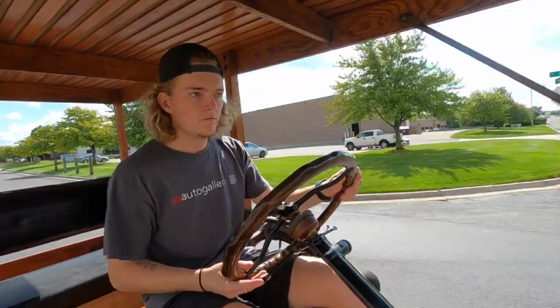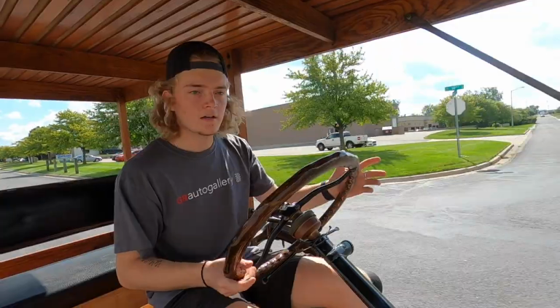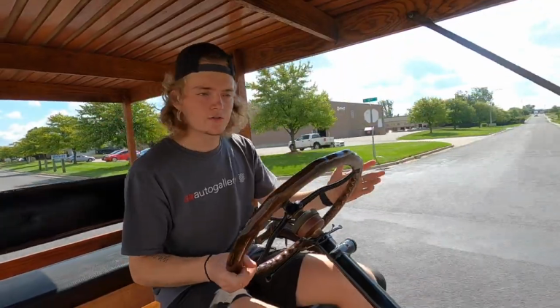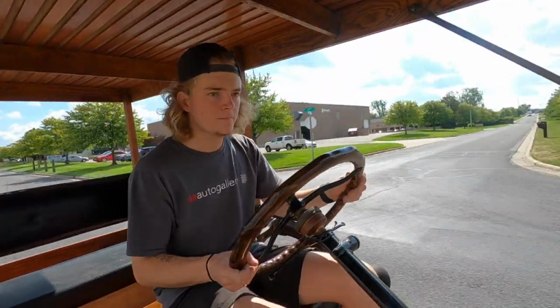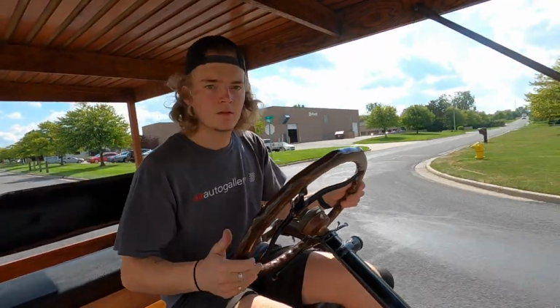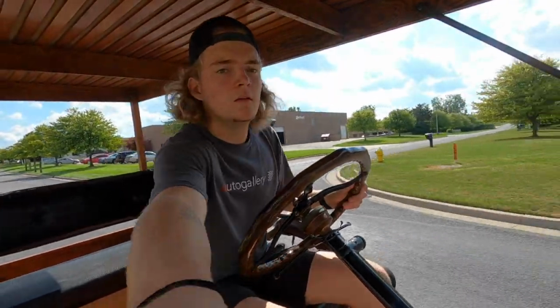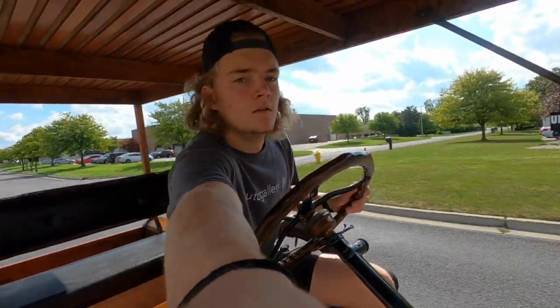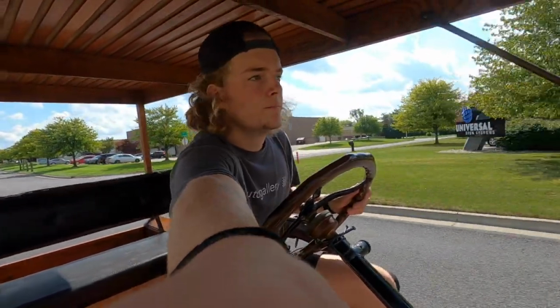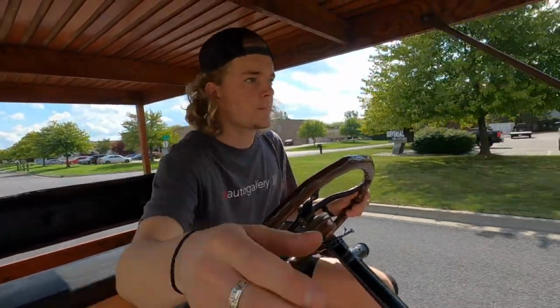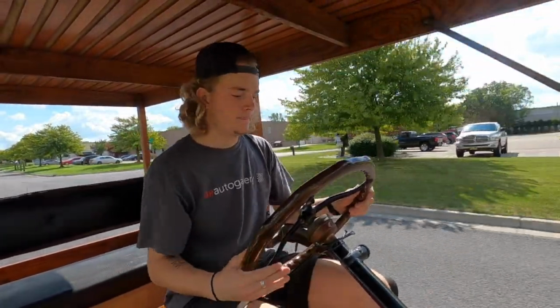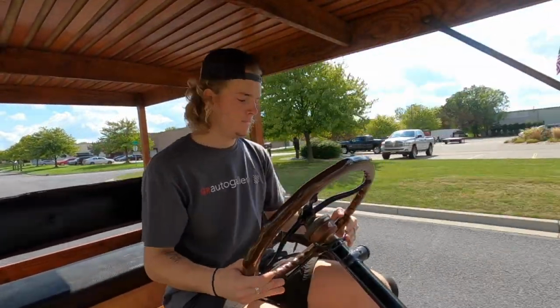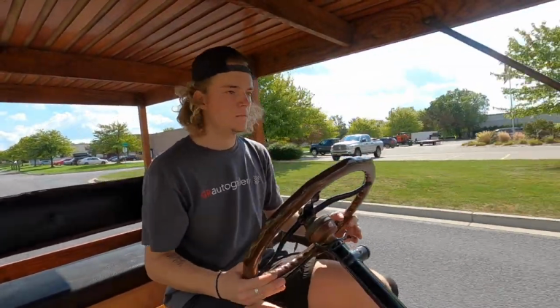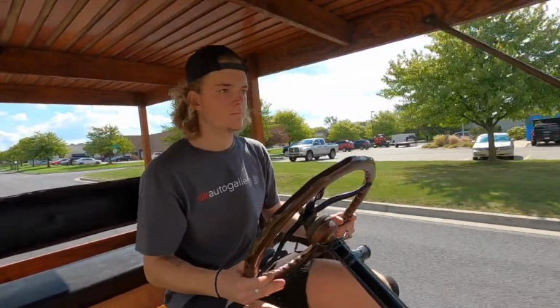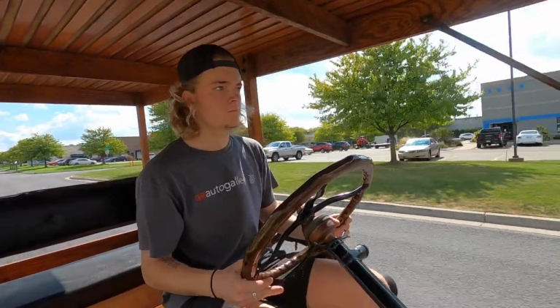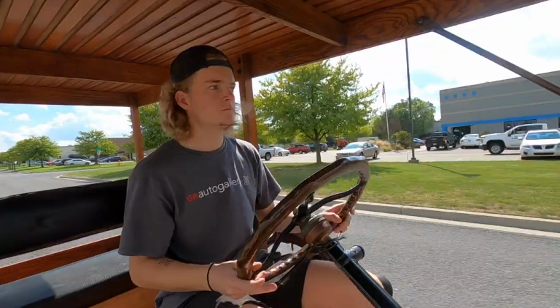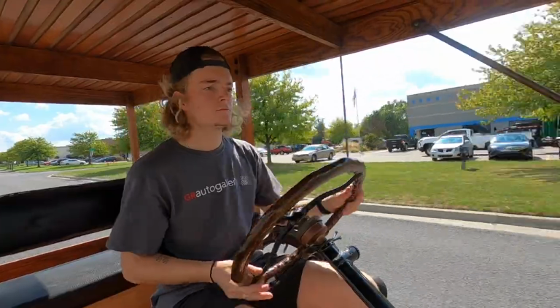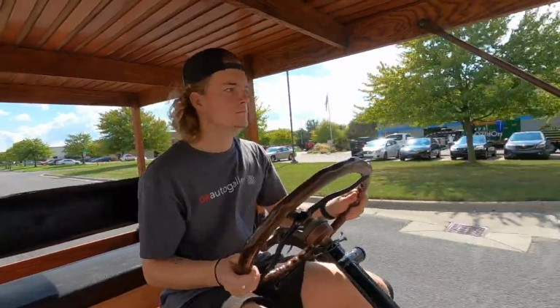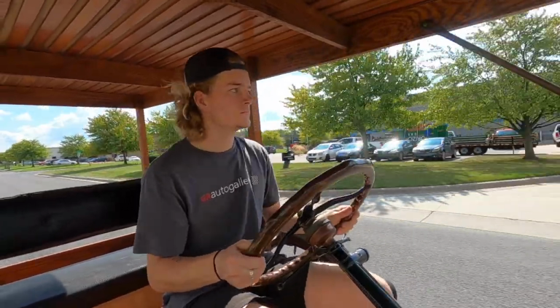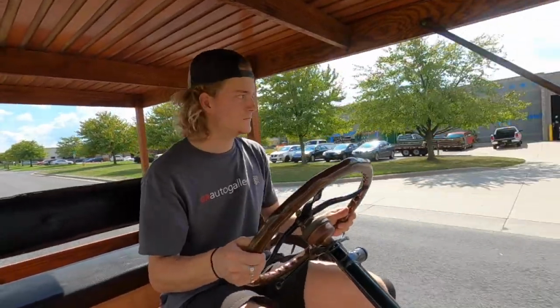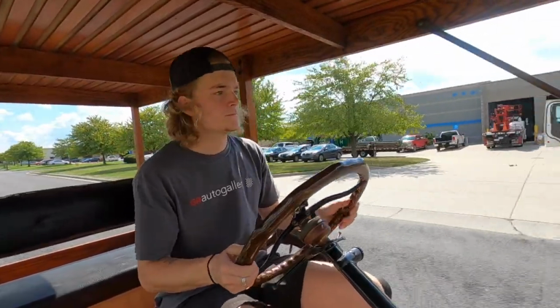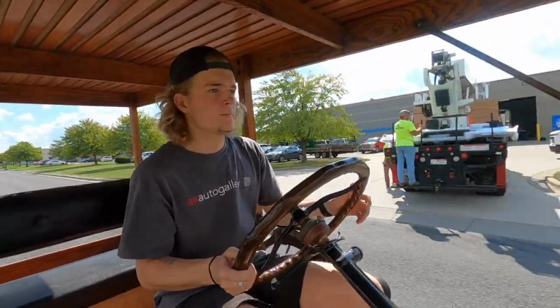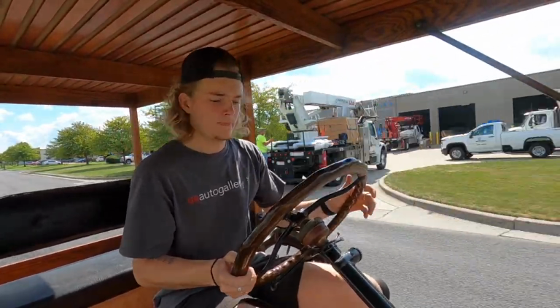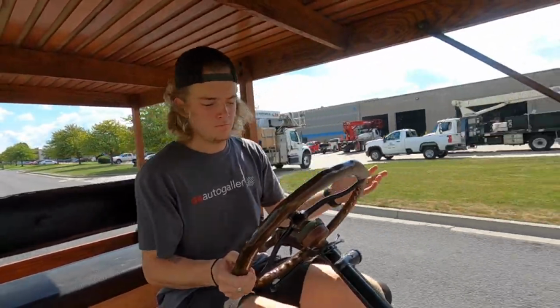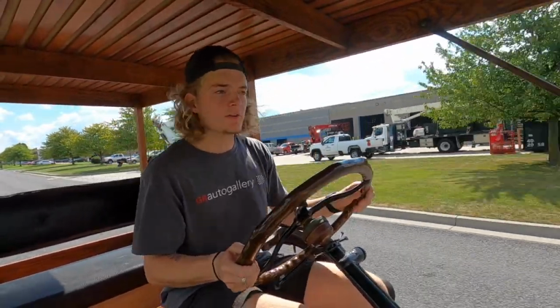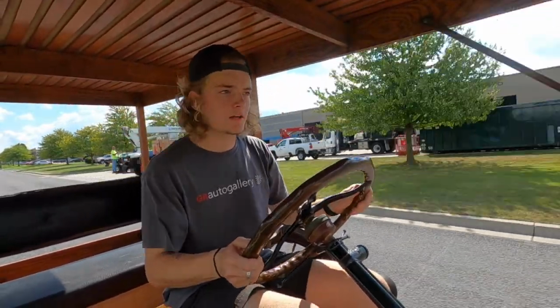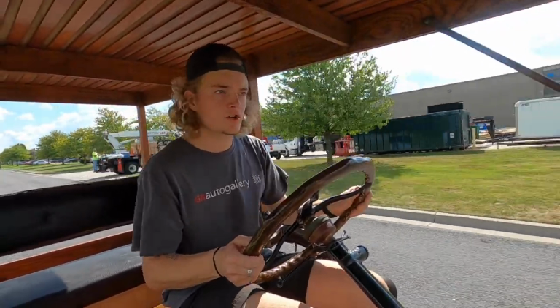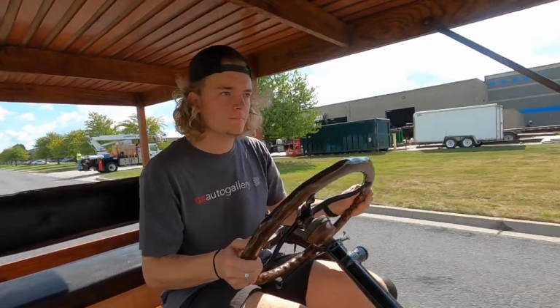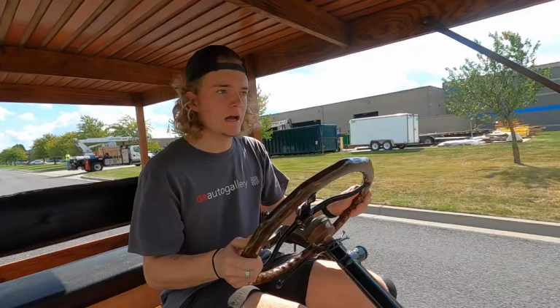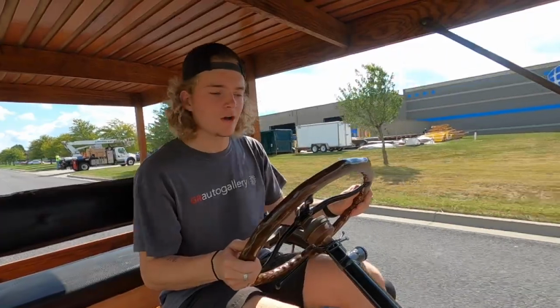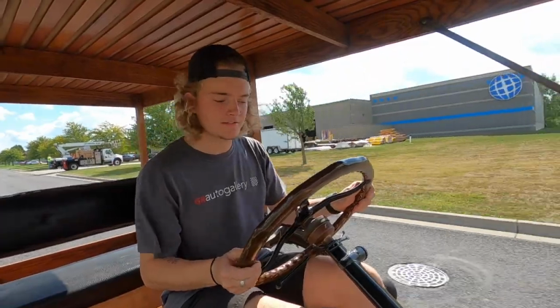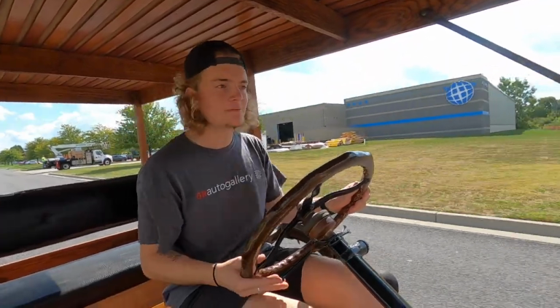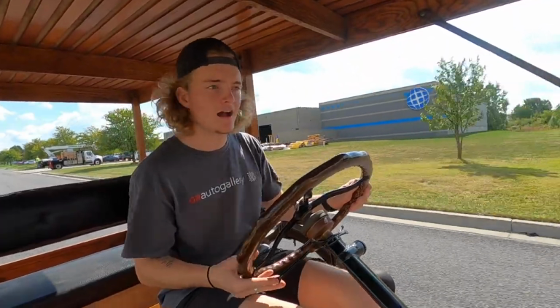Very nice cruiser. Everything's working as it should. I mean, it runs, it stops, and it drives.